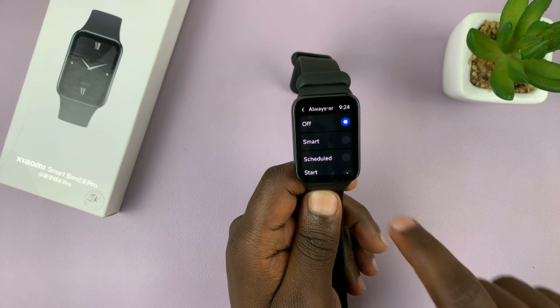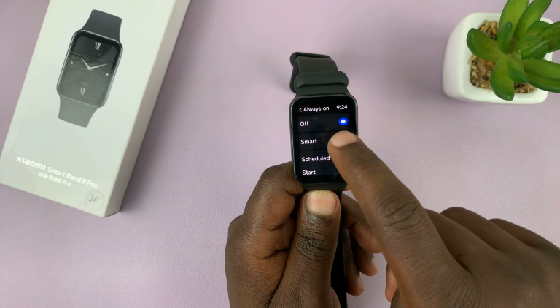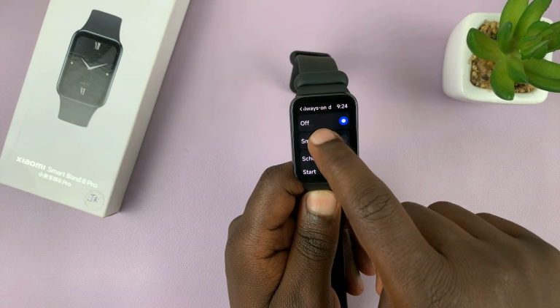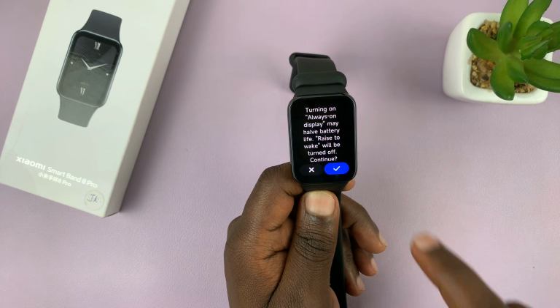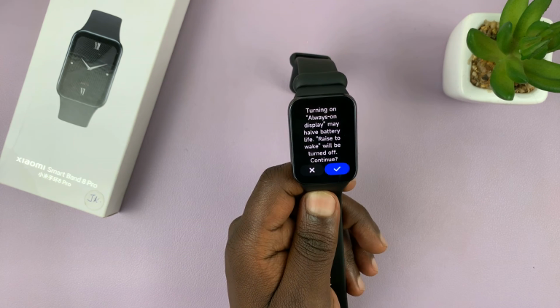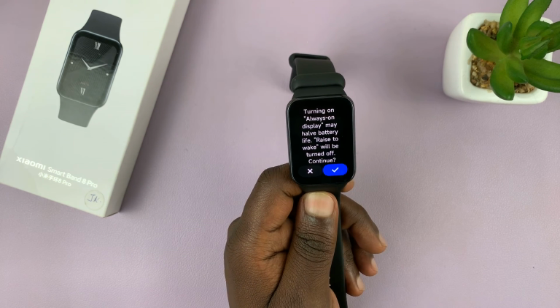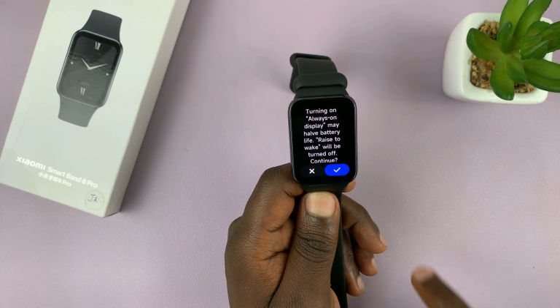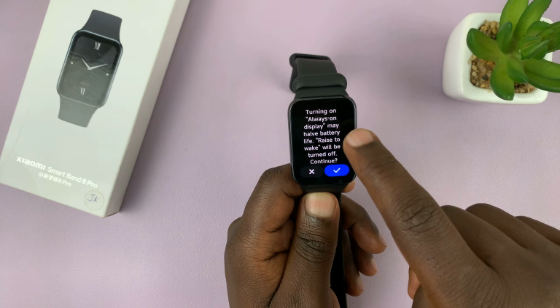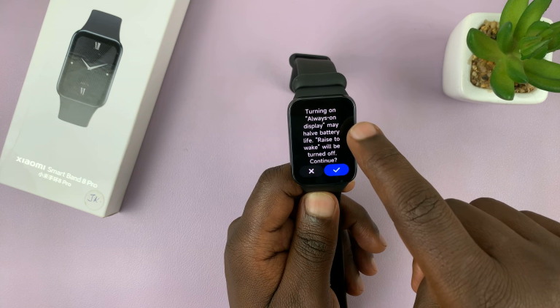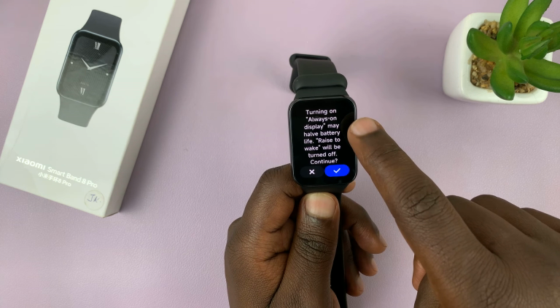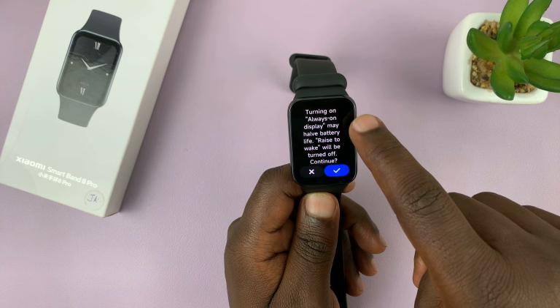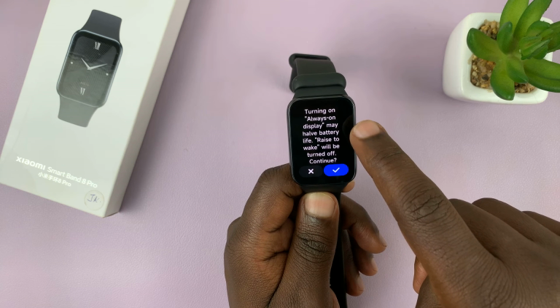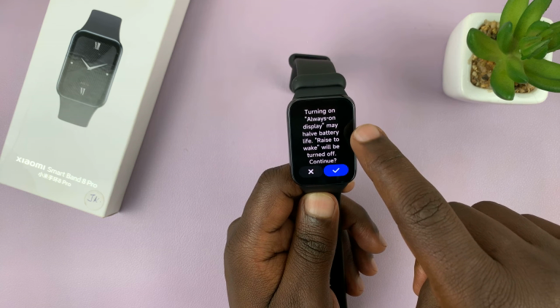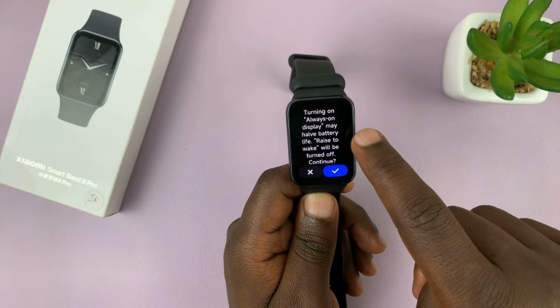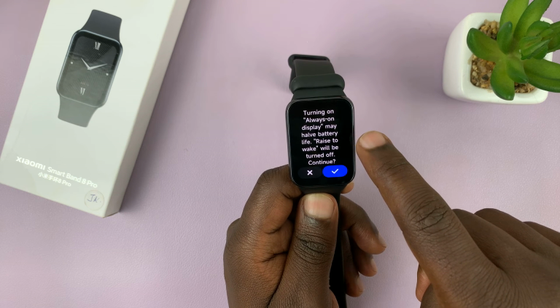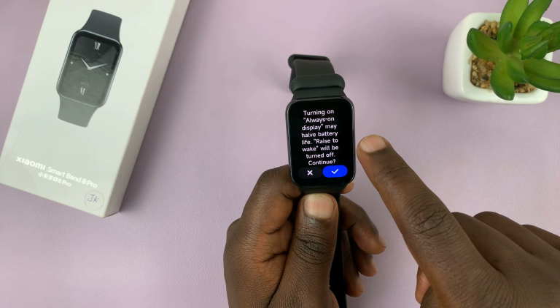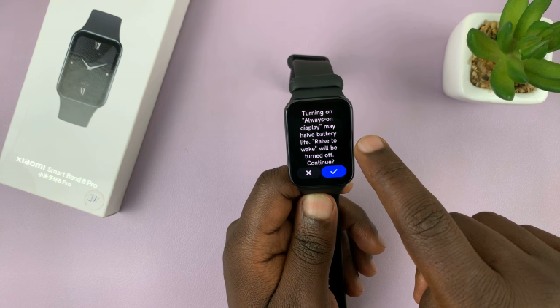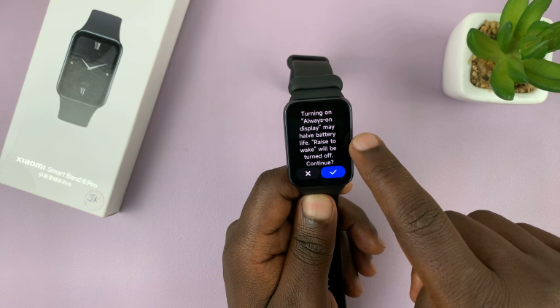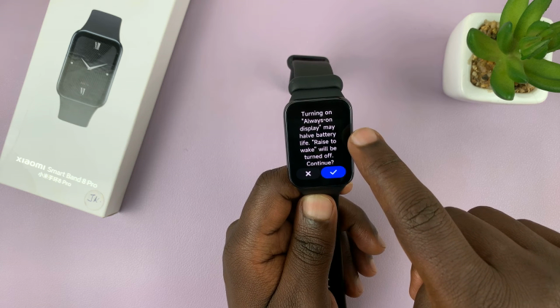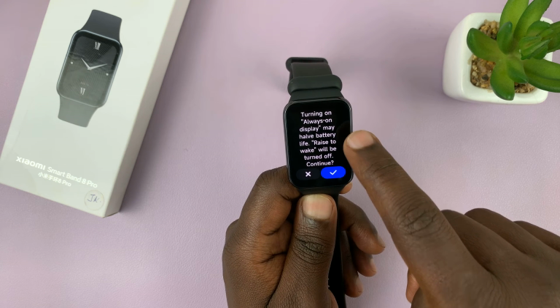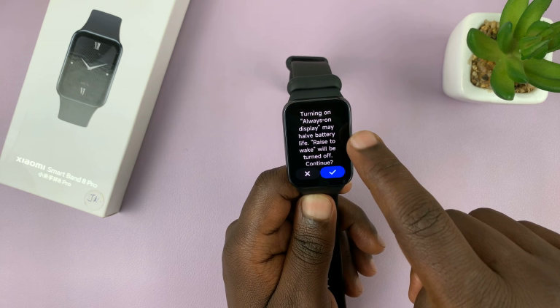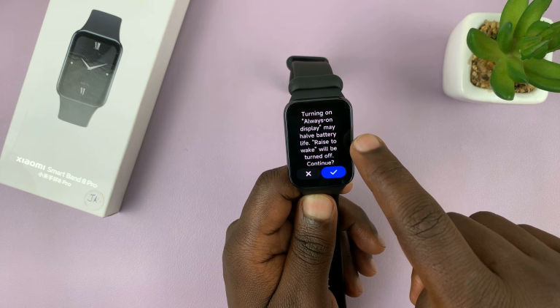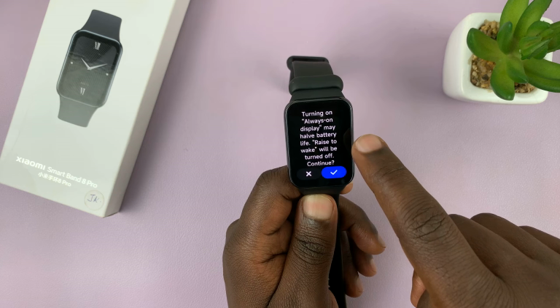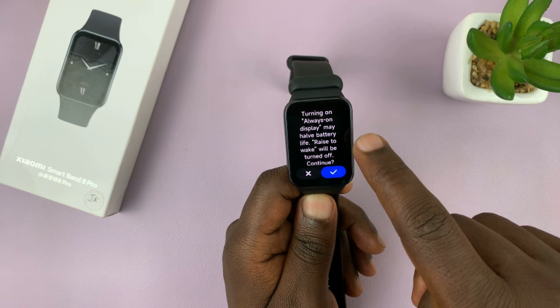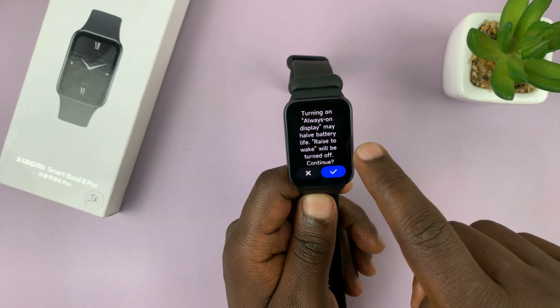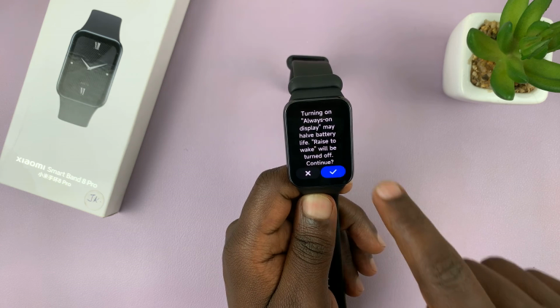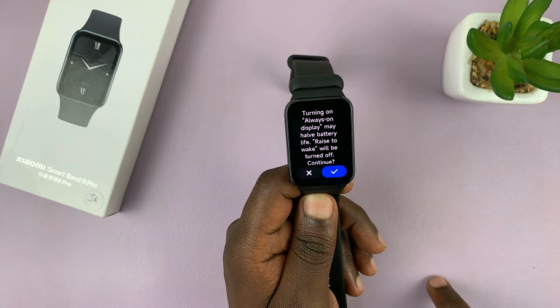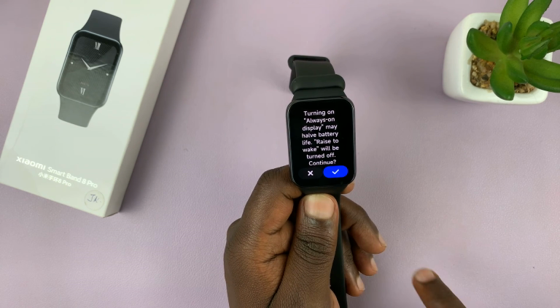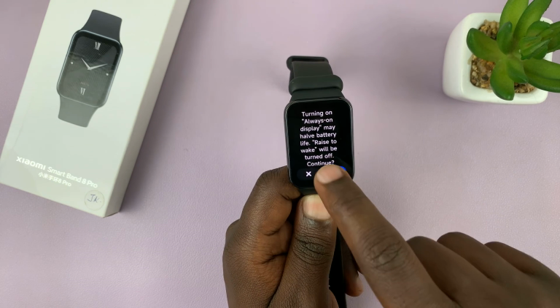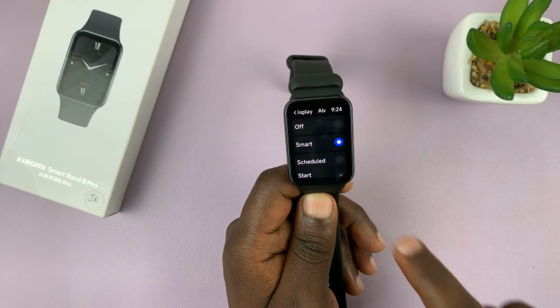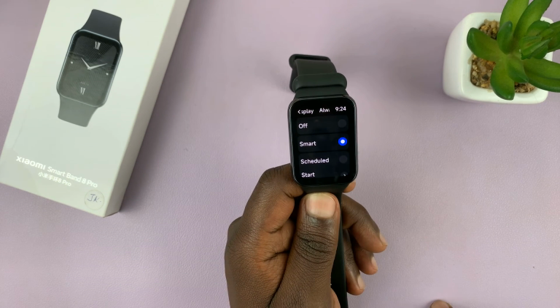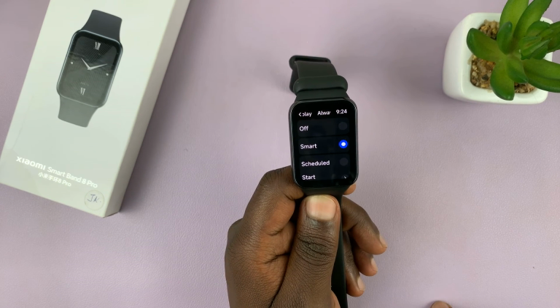You can choose Smart. Smart says turning on always-on display may affect battery life, and raise-to-wake will be turned off. So tap Continue.